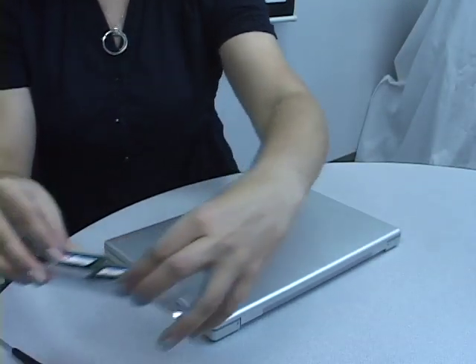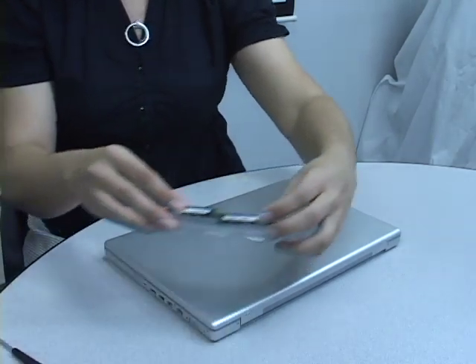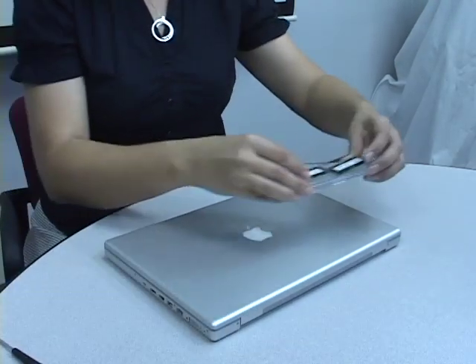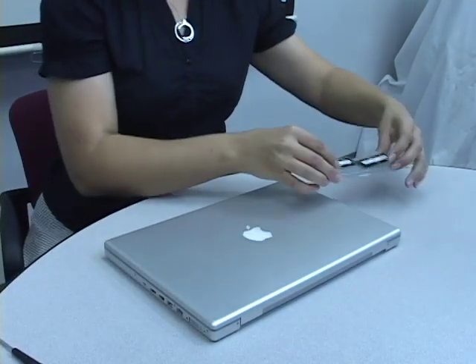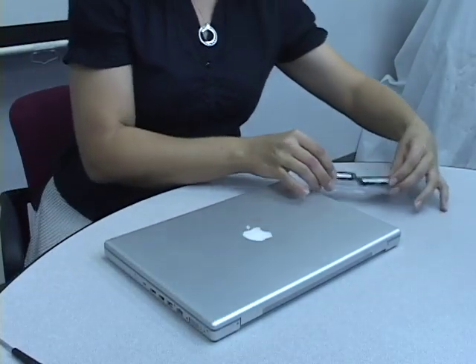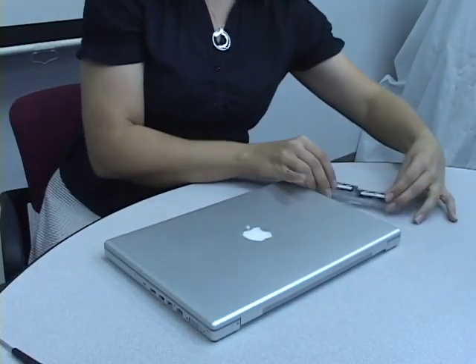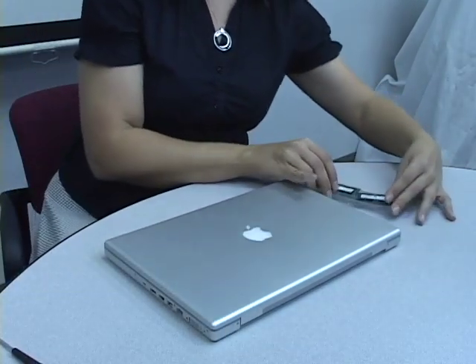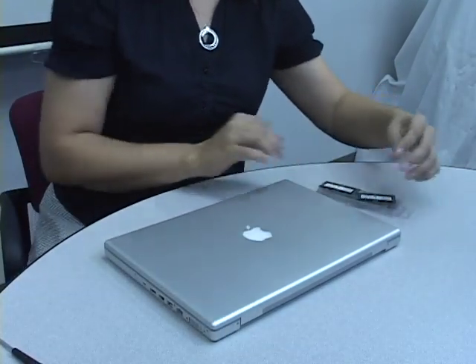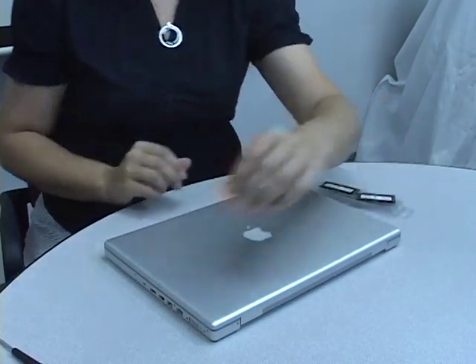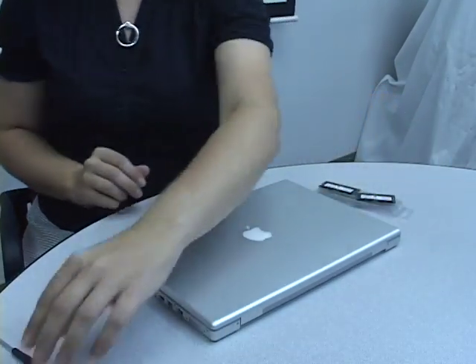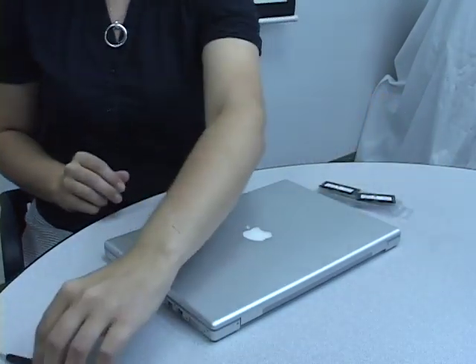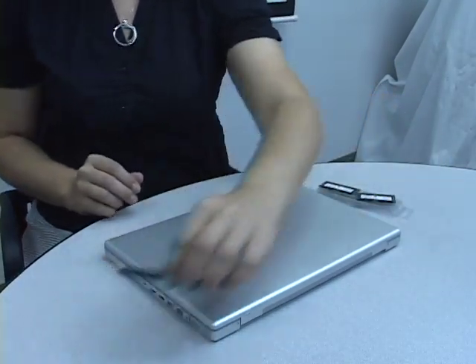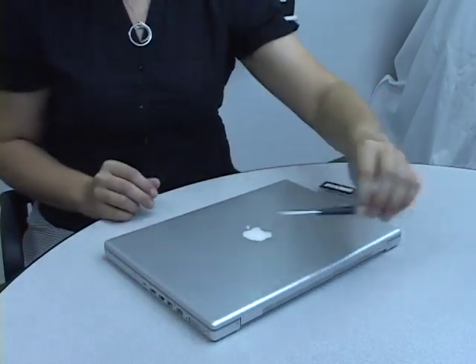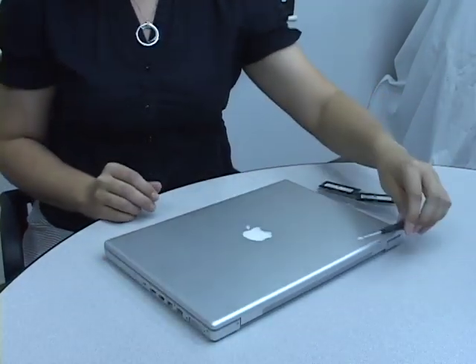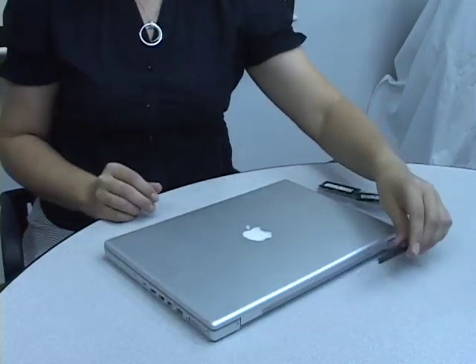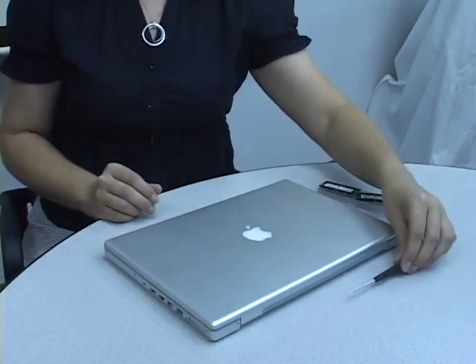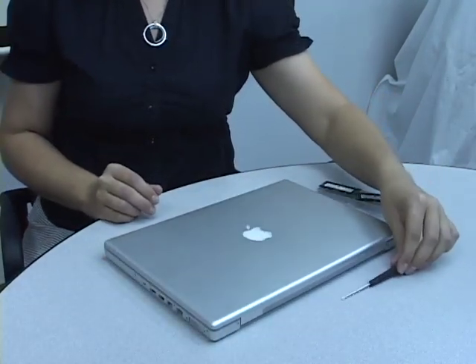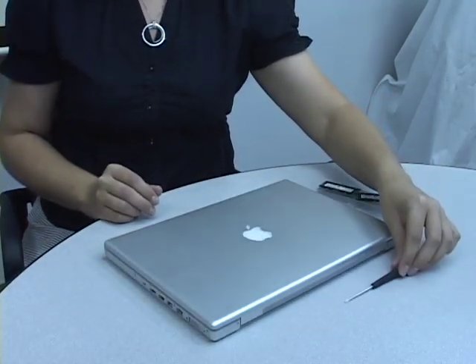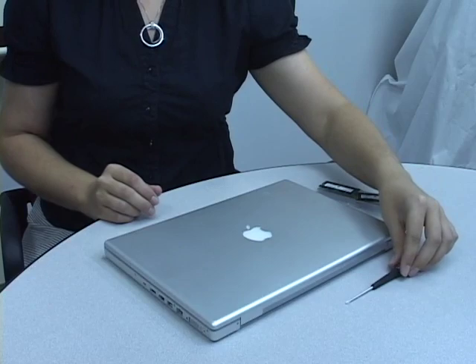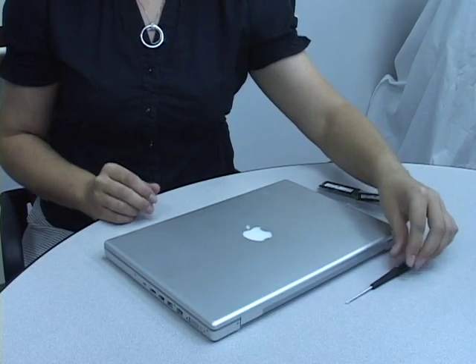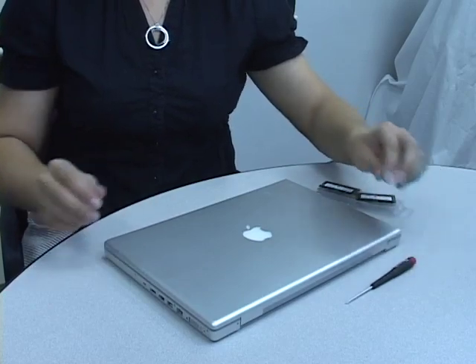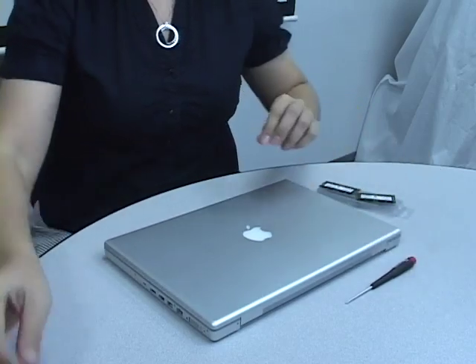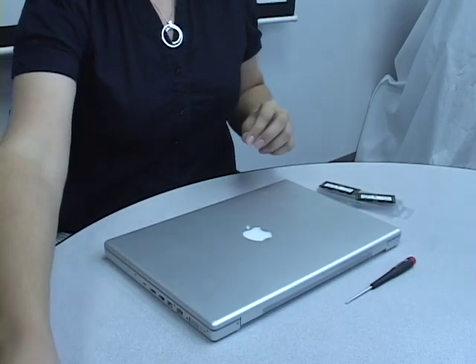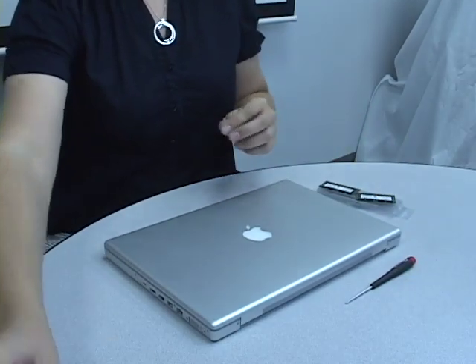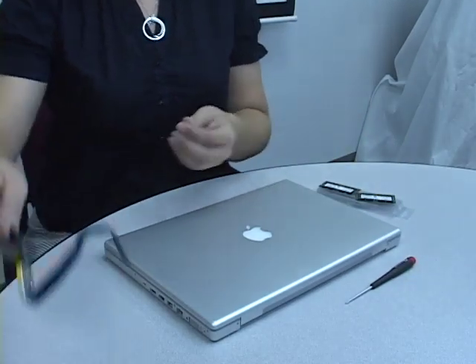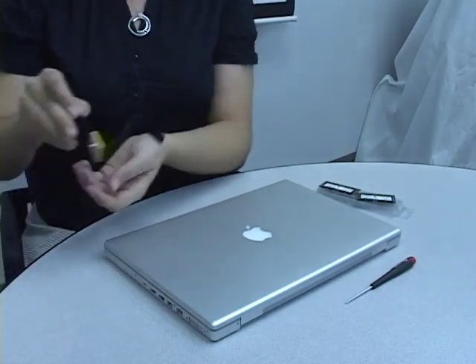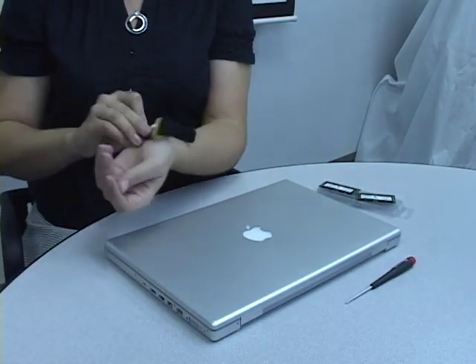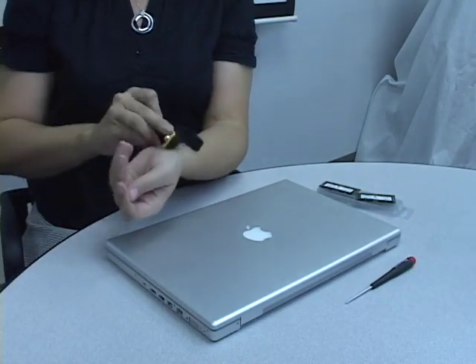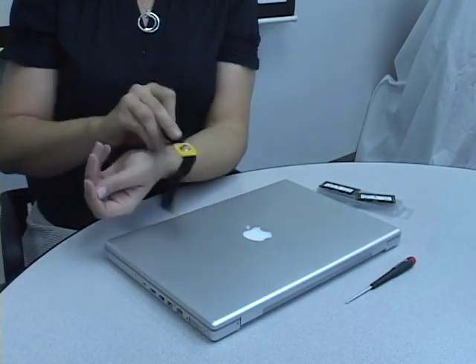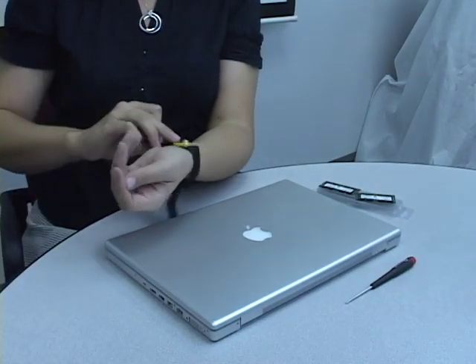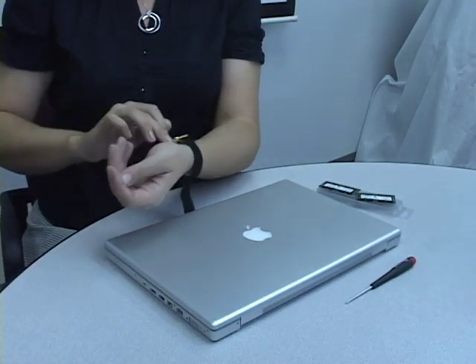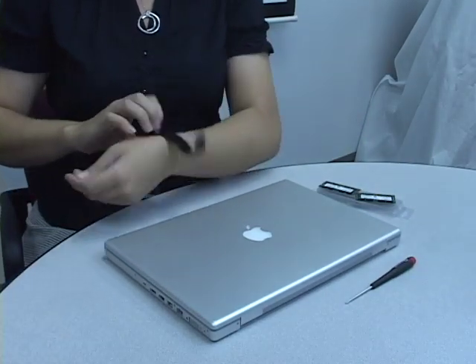First, begin by getting your ESD wrist strap and a number zero Phillips screwdriver. Be sure to place your memory on the plastic packaging, as it will protect the module.